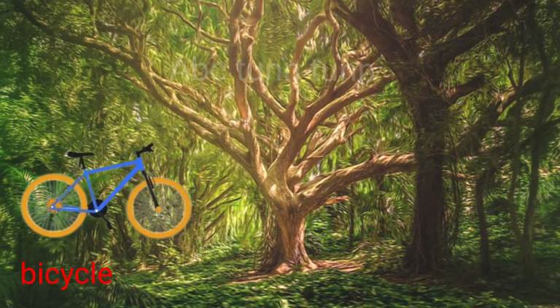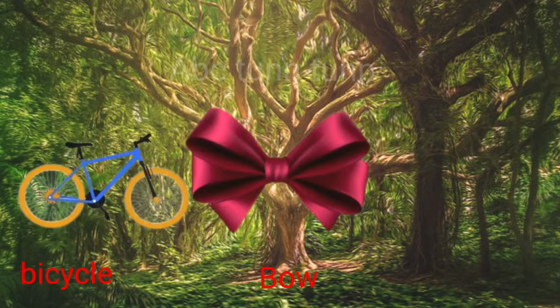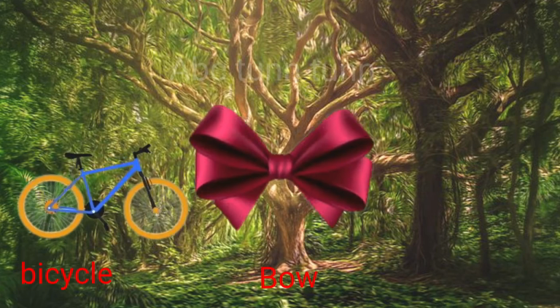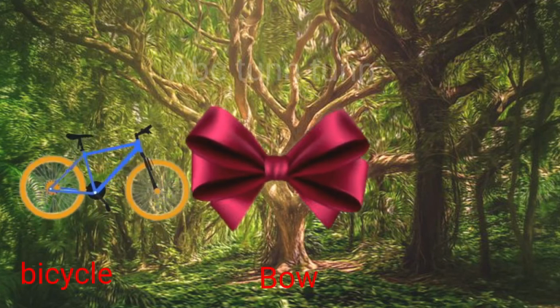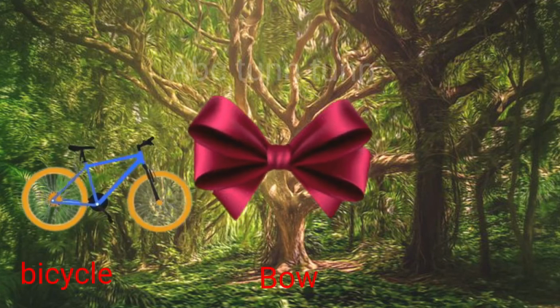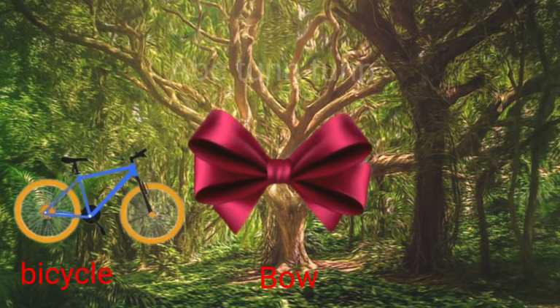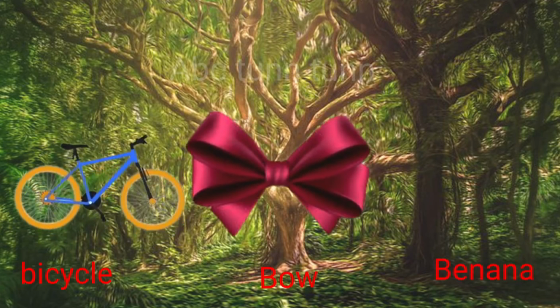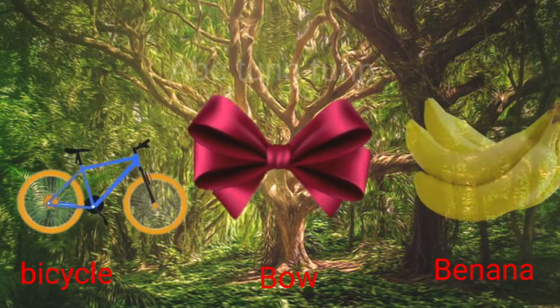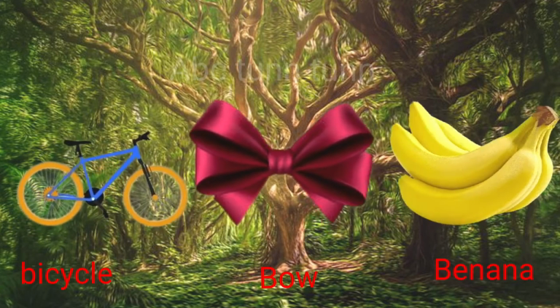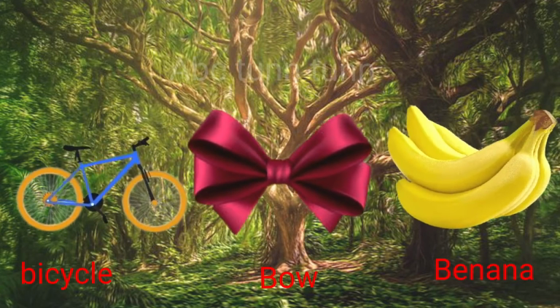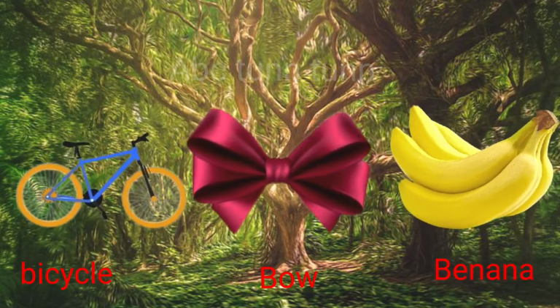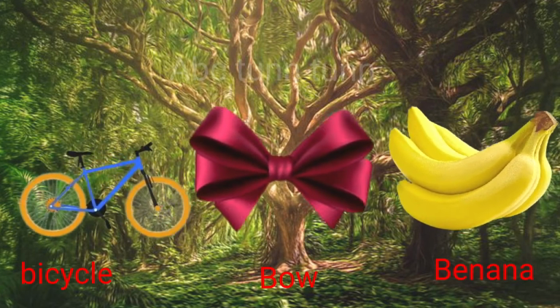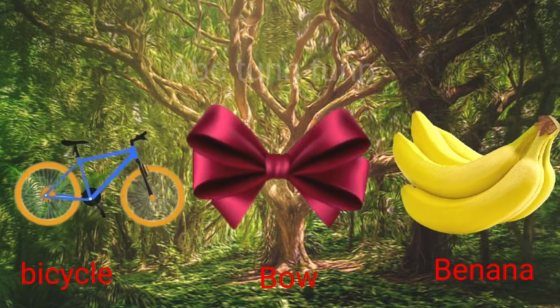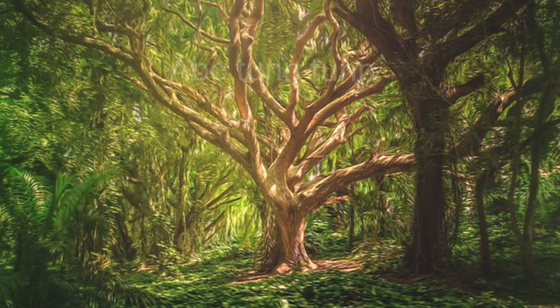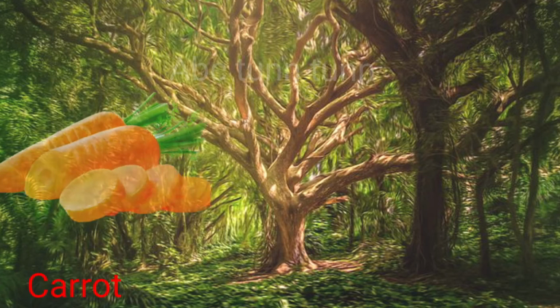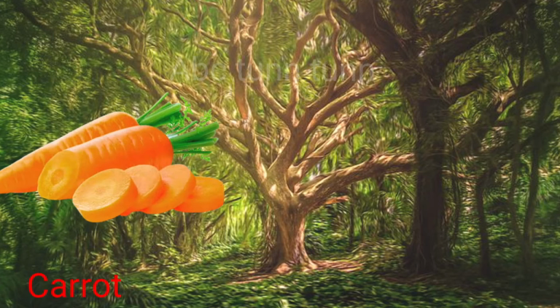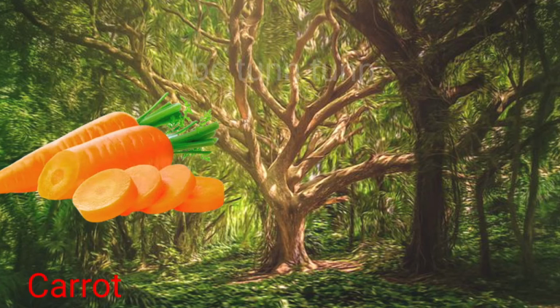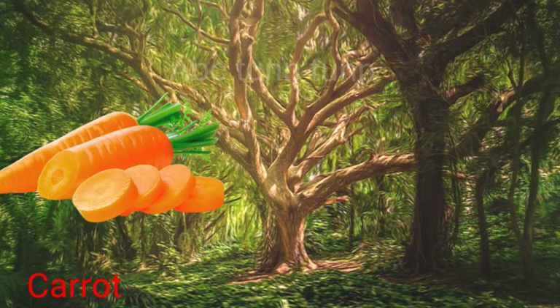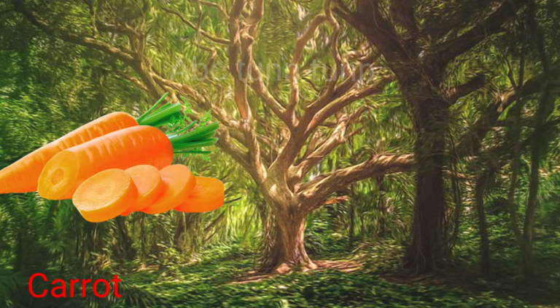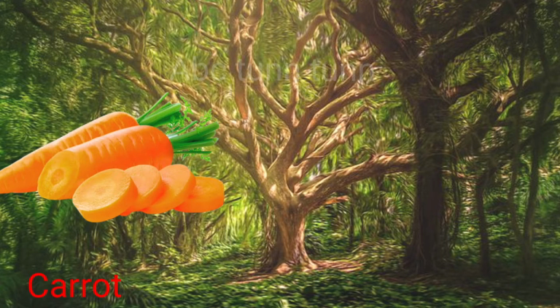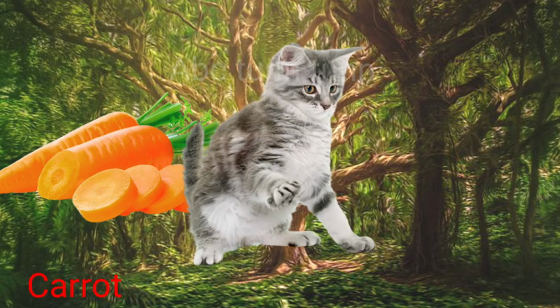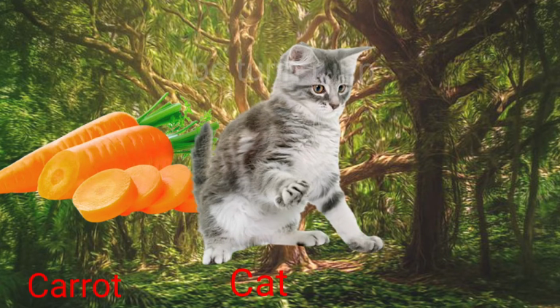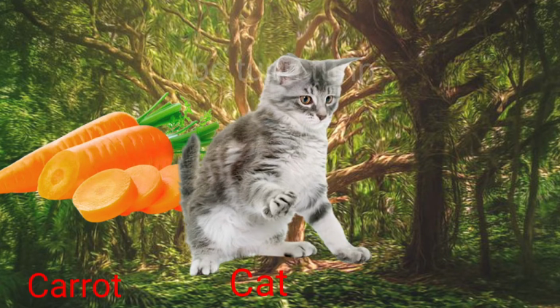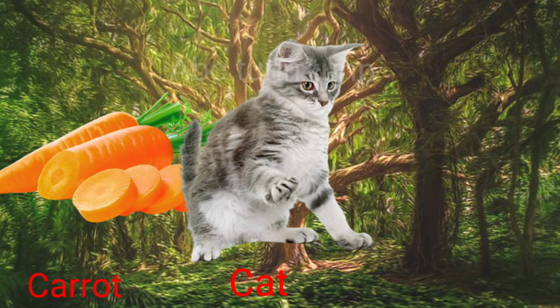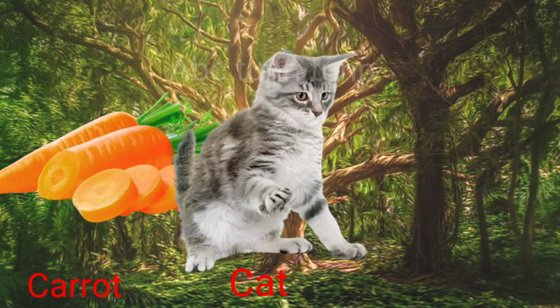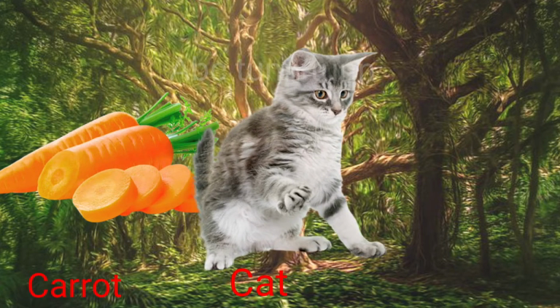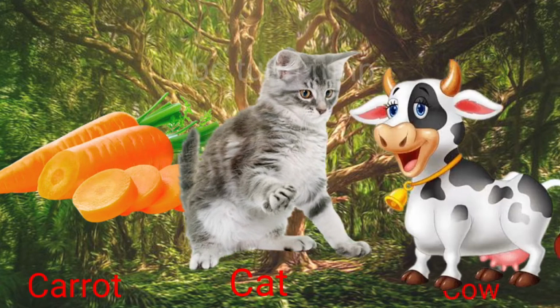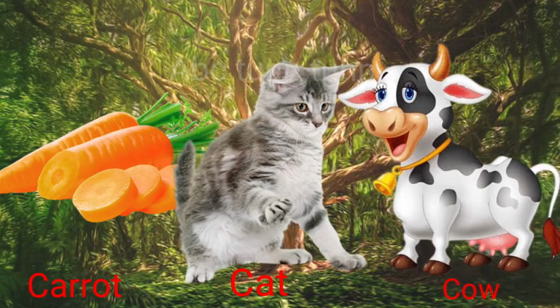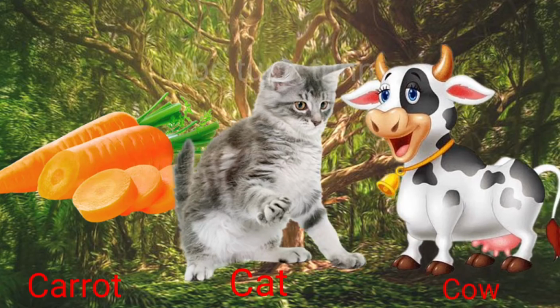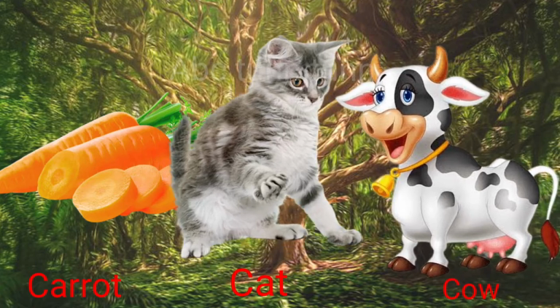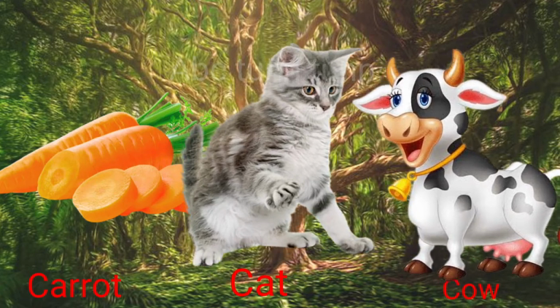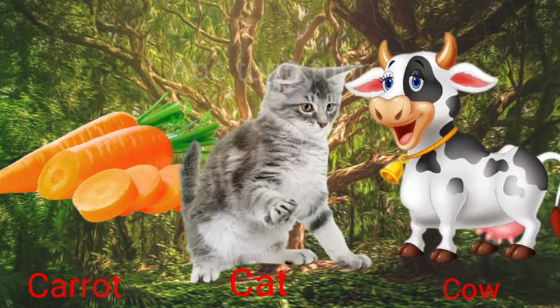B is for bicycle. B is for bow. B is for banana. Buh, buh, buh. C is for carrot. C is for cat. C is for cow. Cuh.